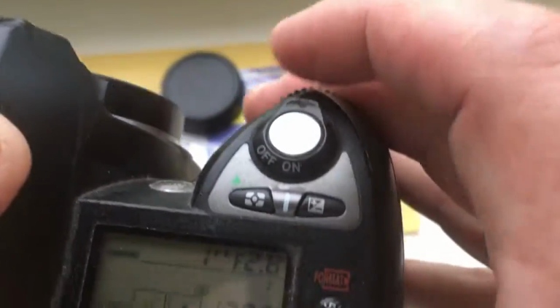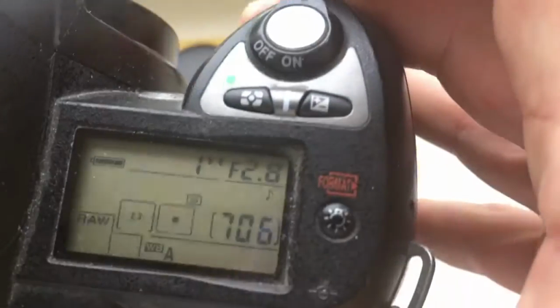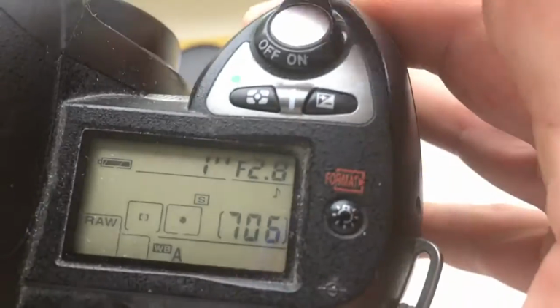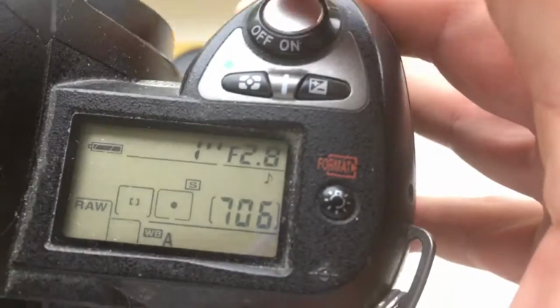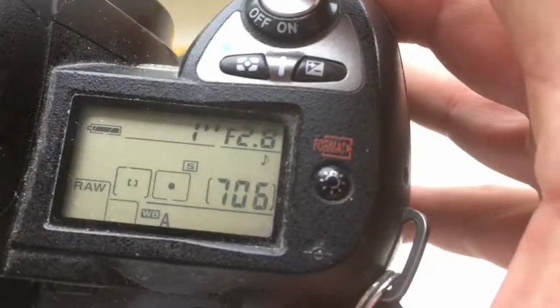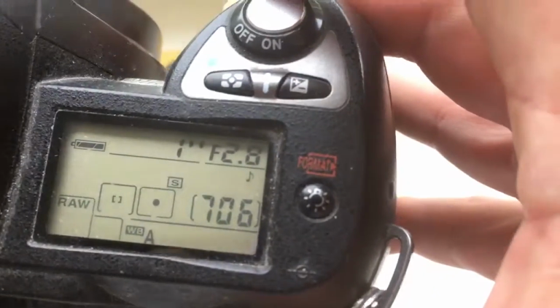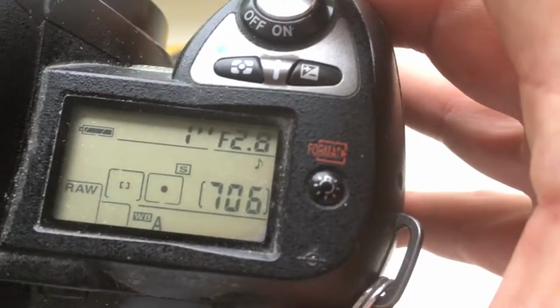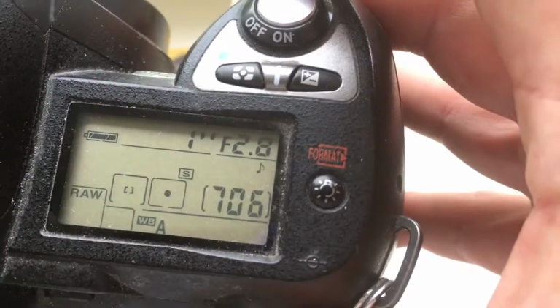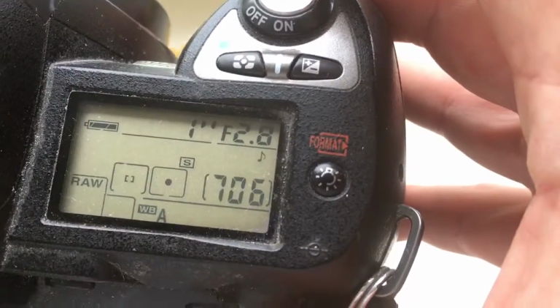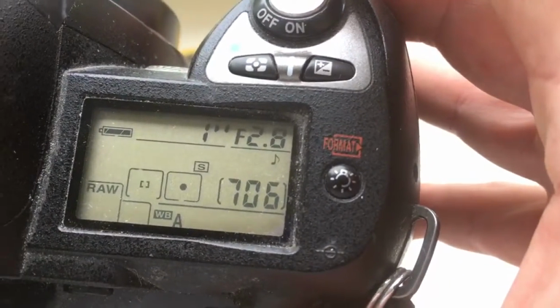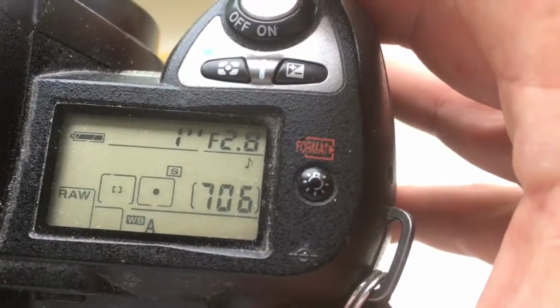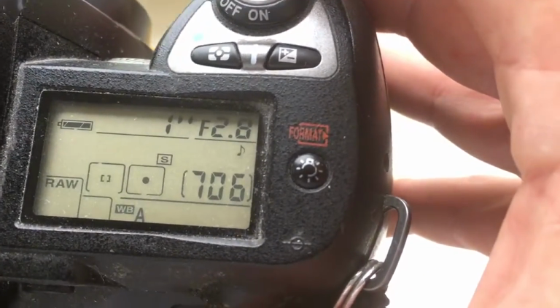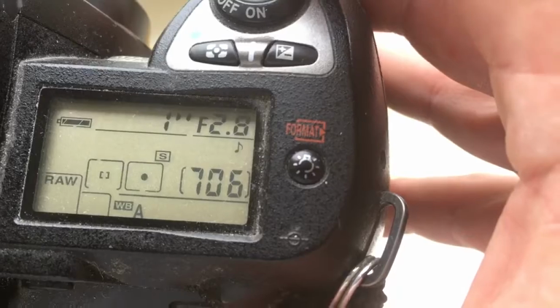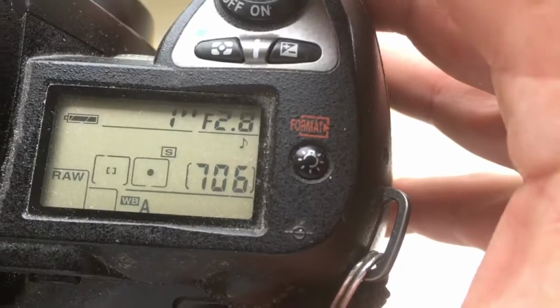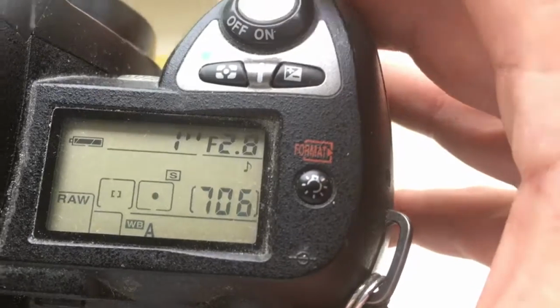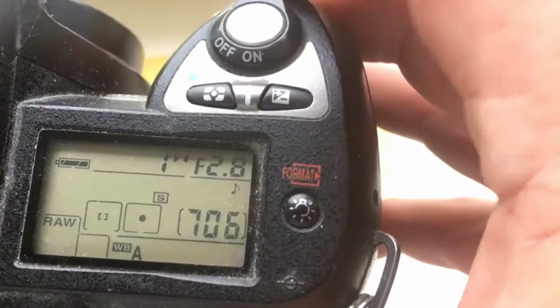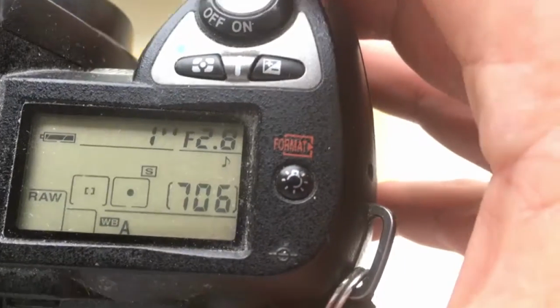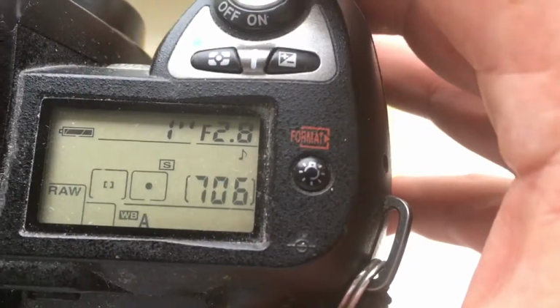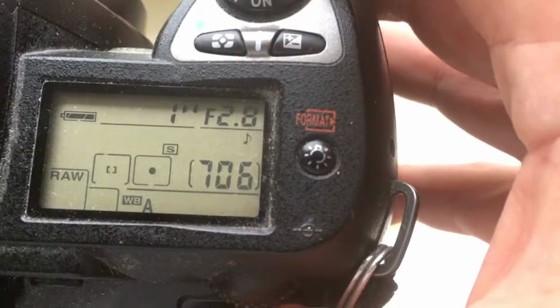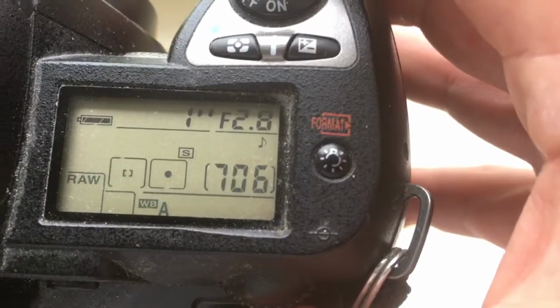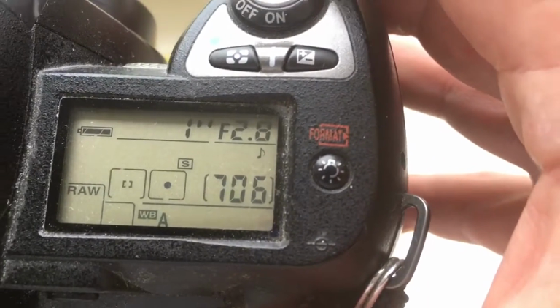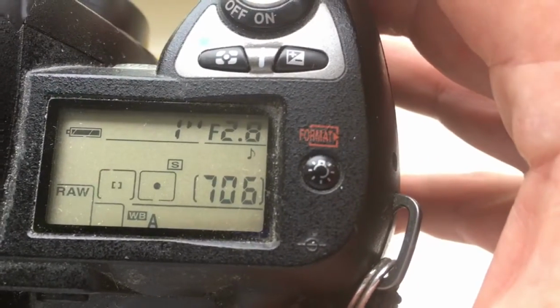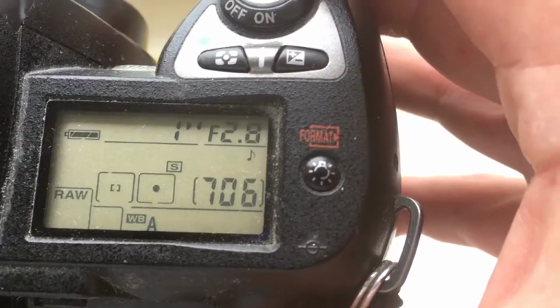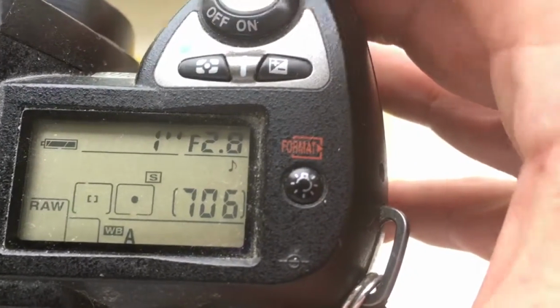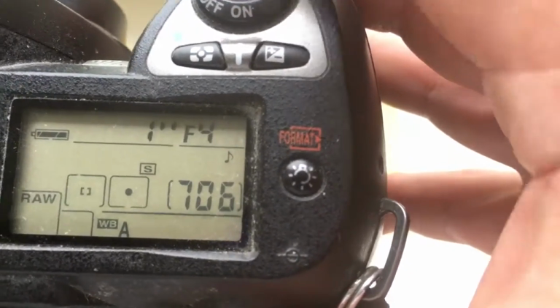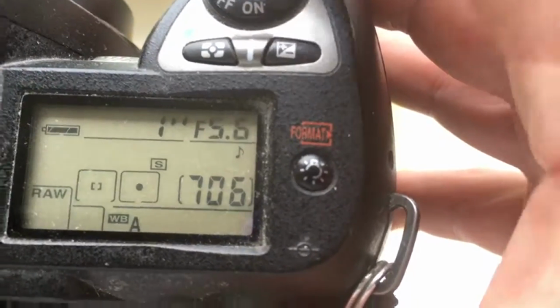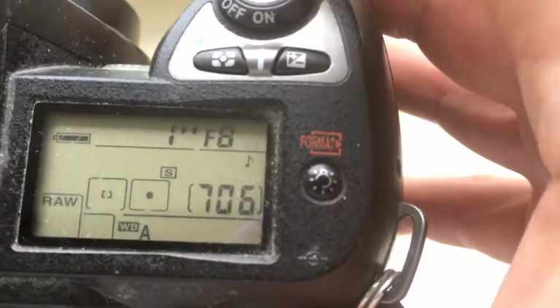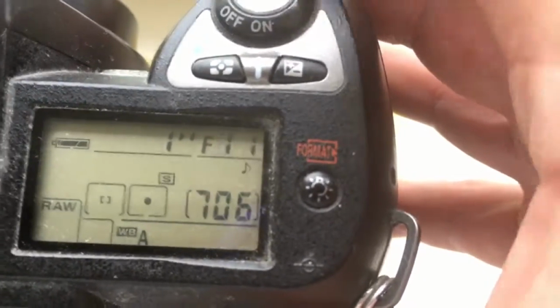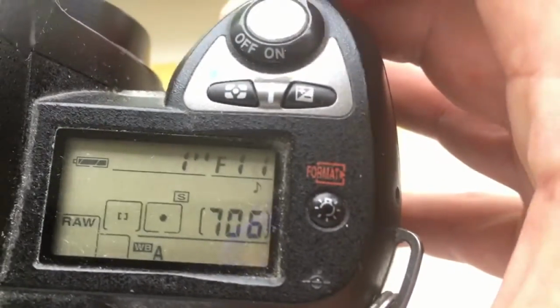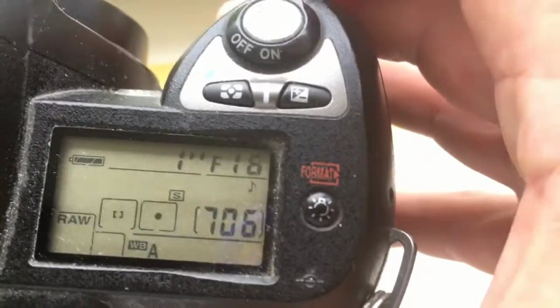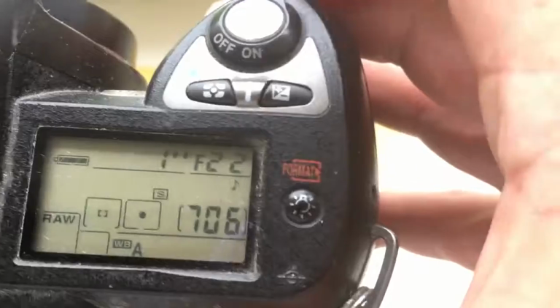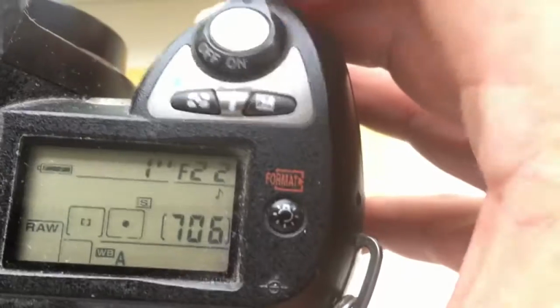Look, I pre-programmed focal length 135mm and aperture range from 2.8 to 22.